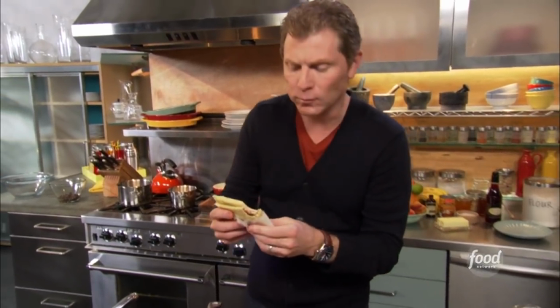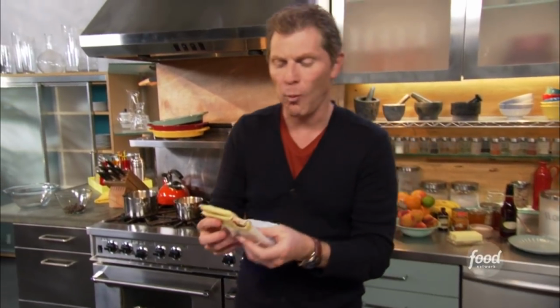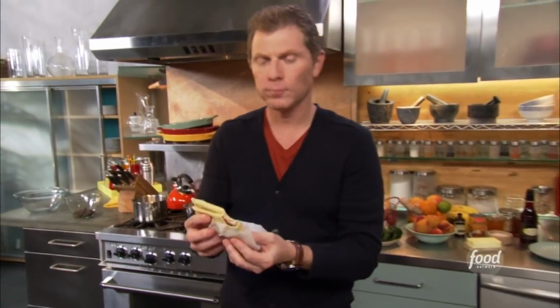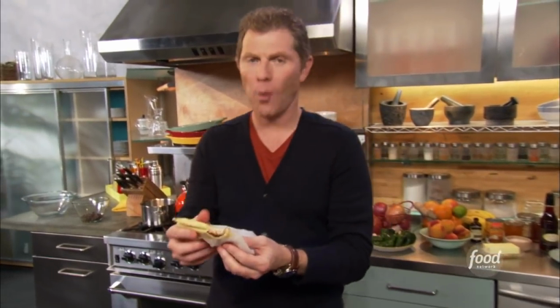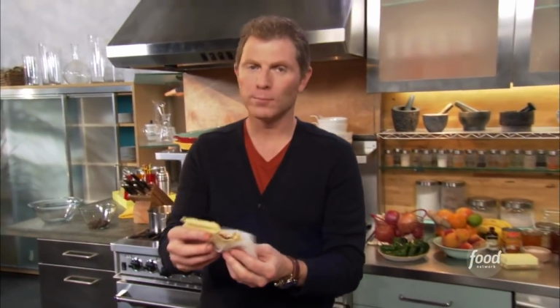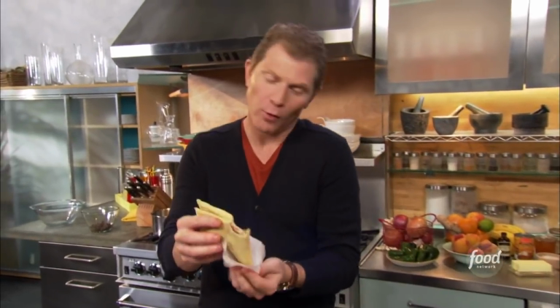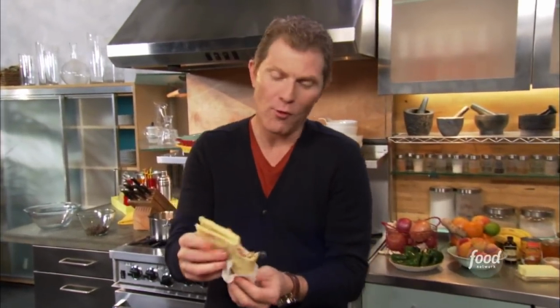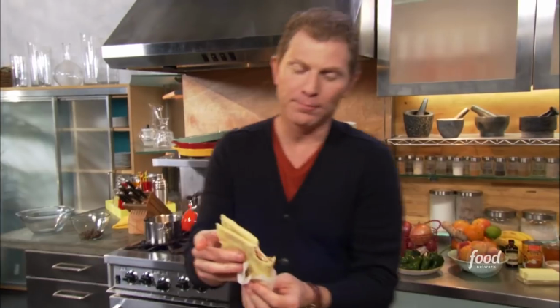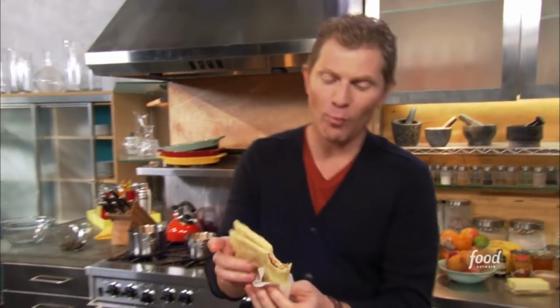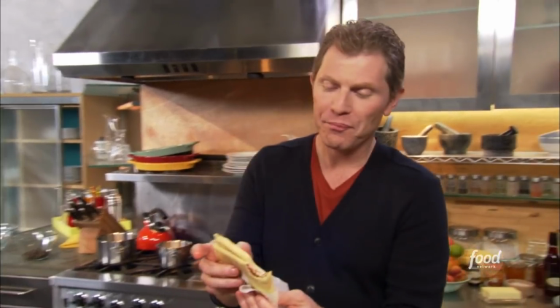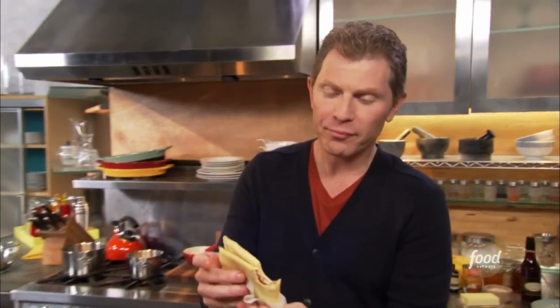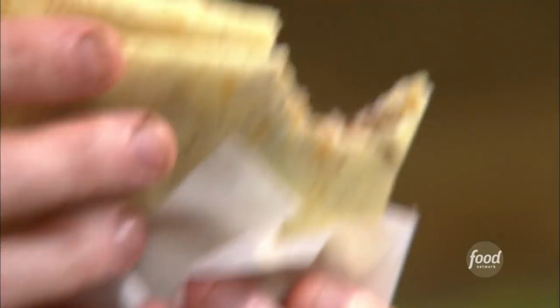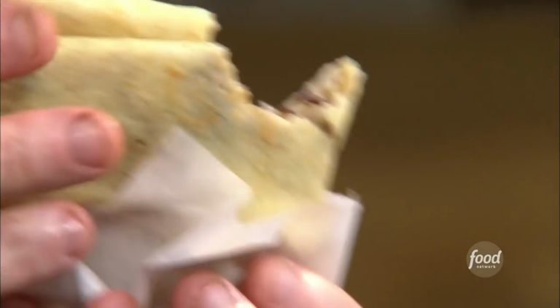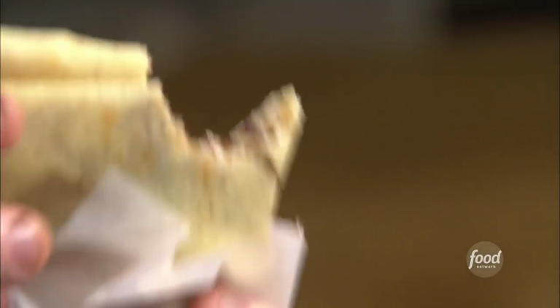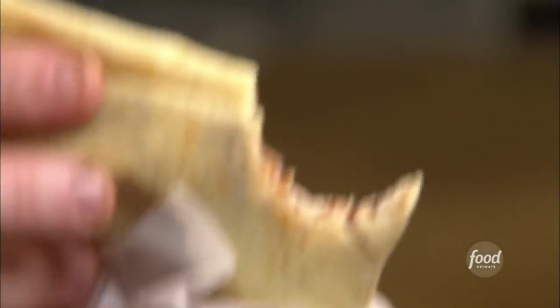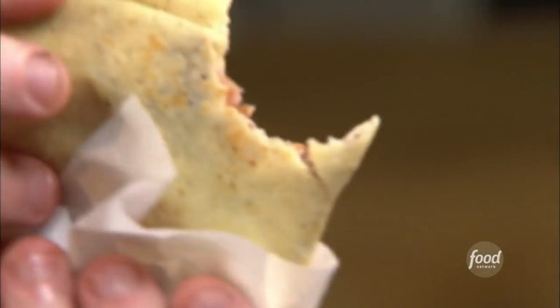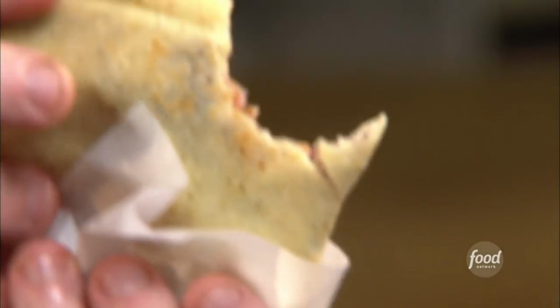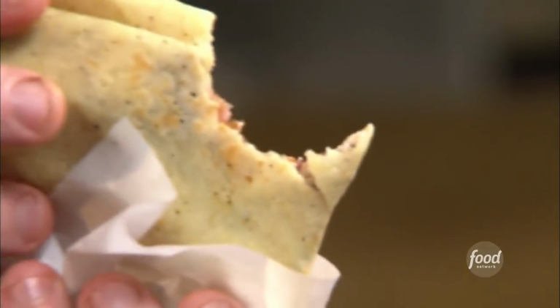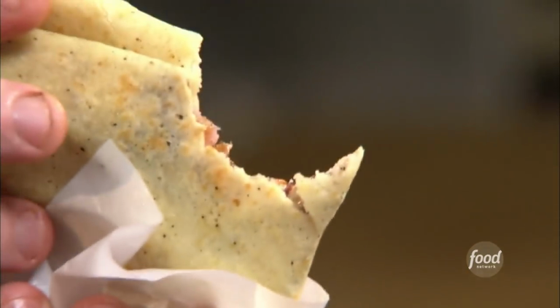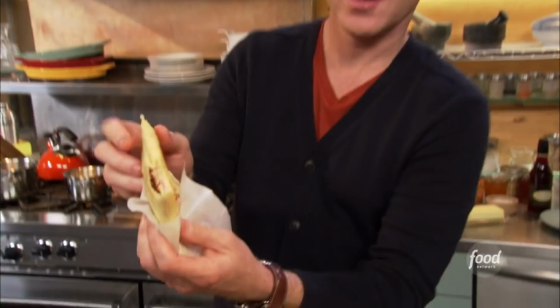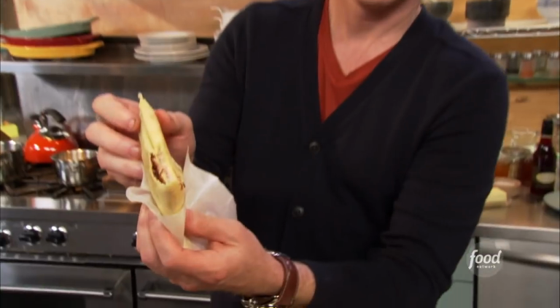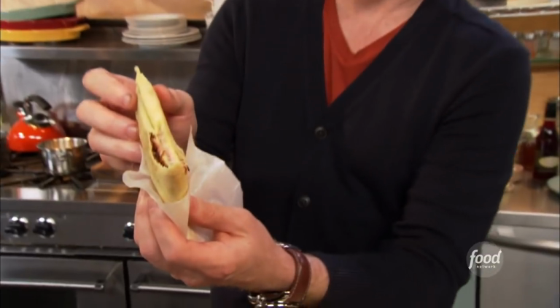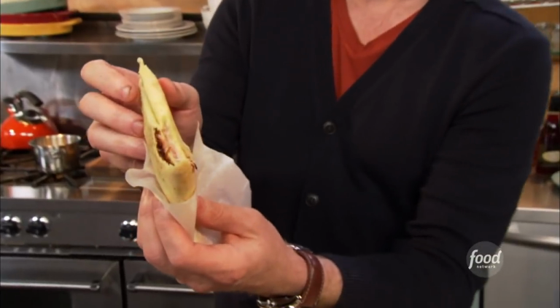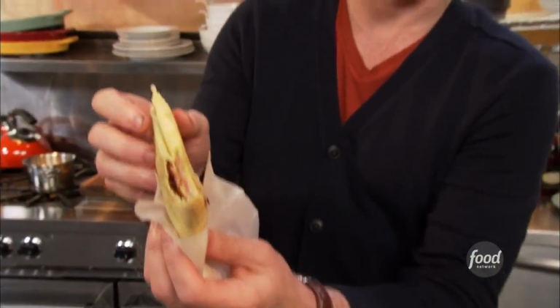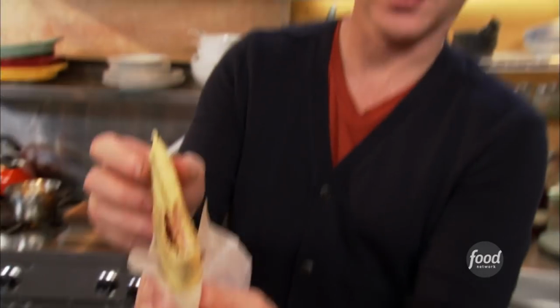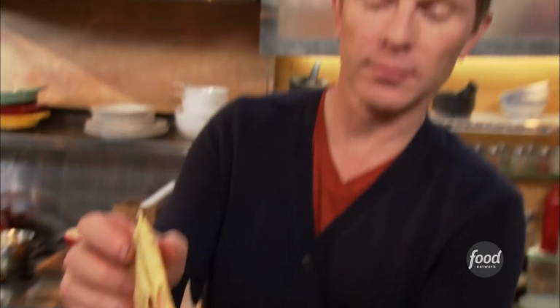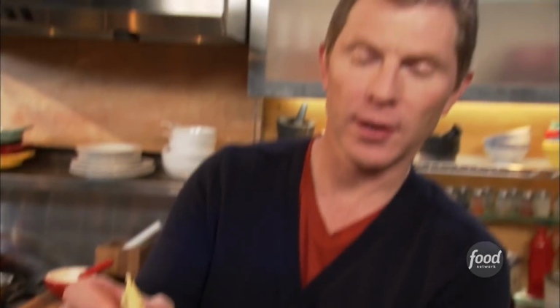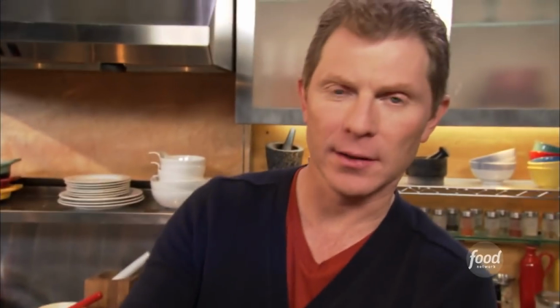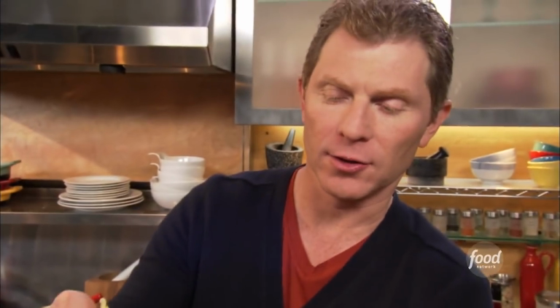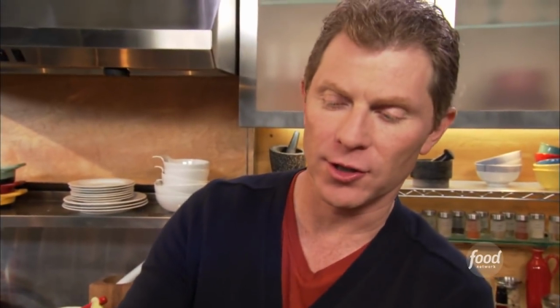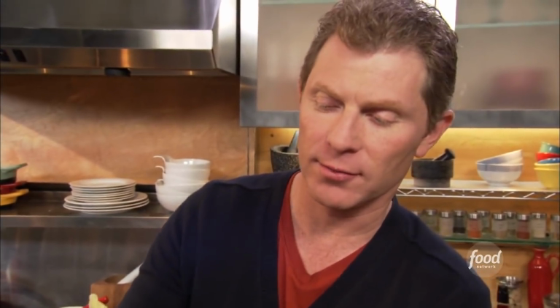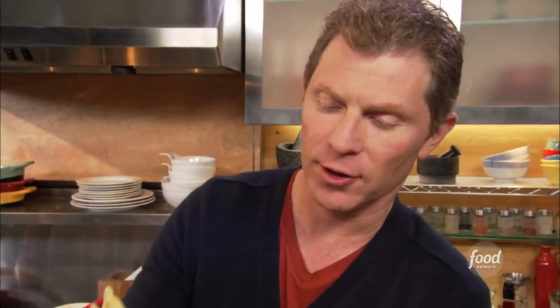Mmm. It's great — ham and cheese crepe. You can see the ham, the cheese, and the caramelized onions right there. See how nicely melted the cheese is? It's good.